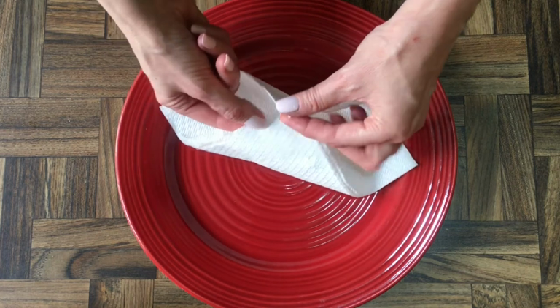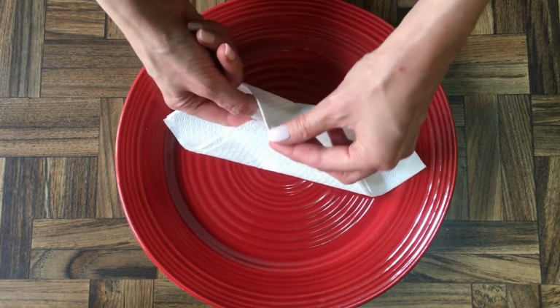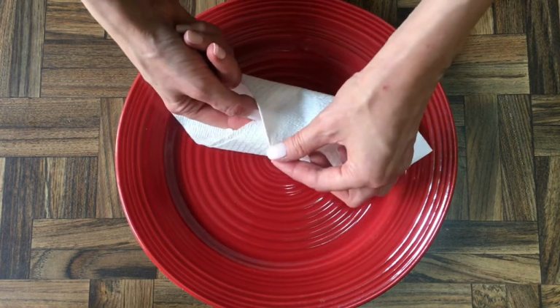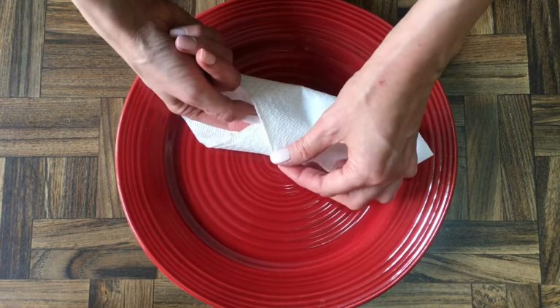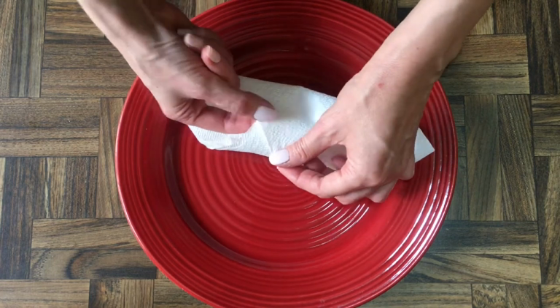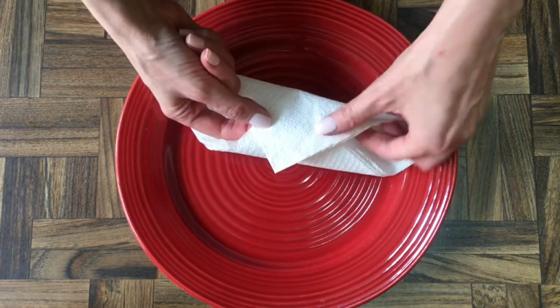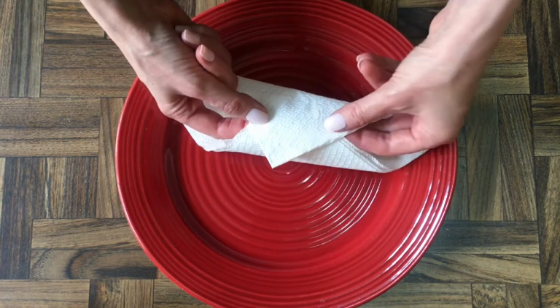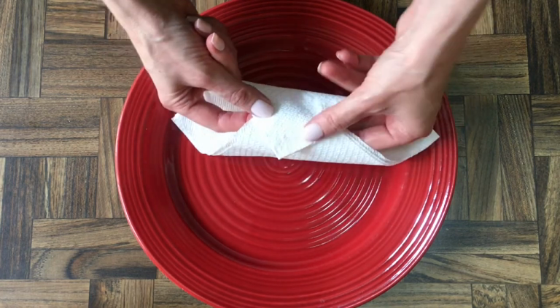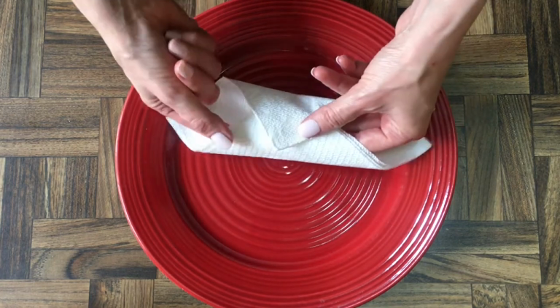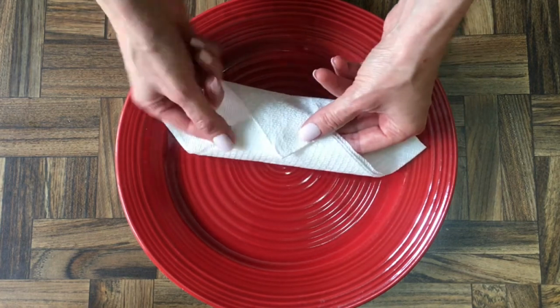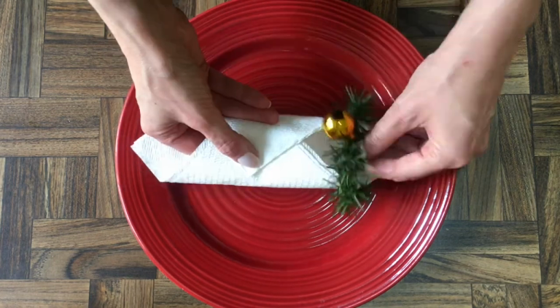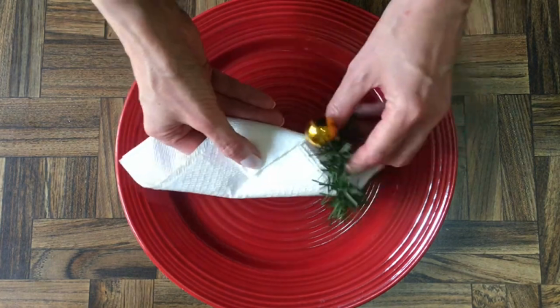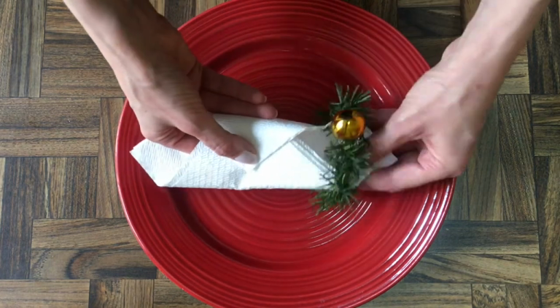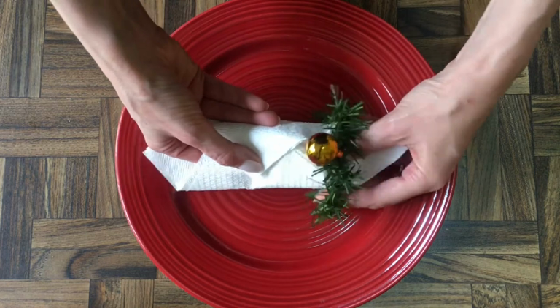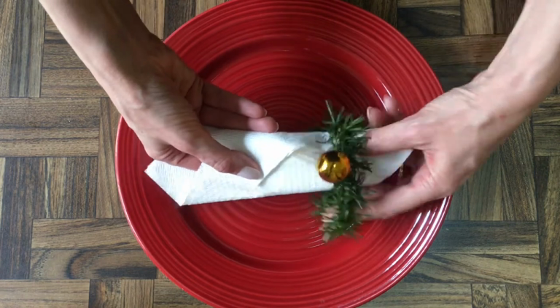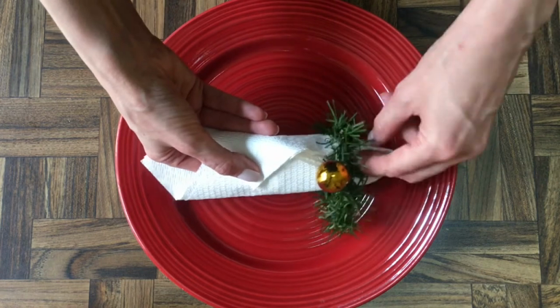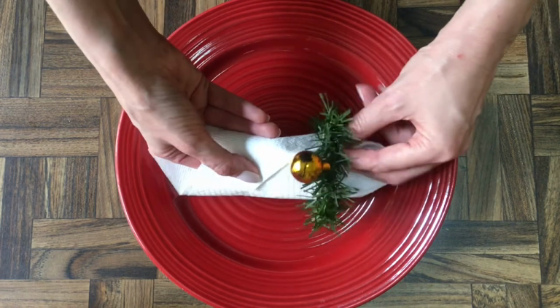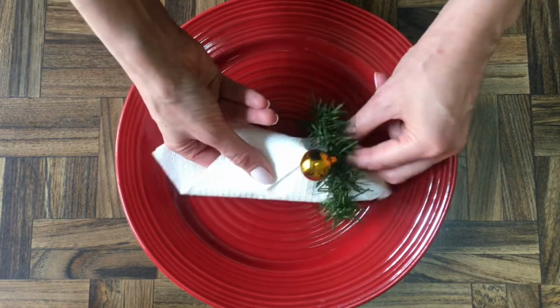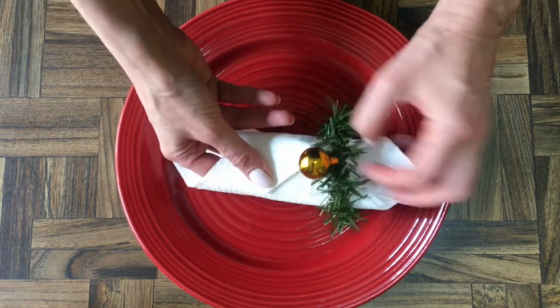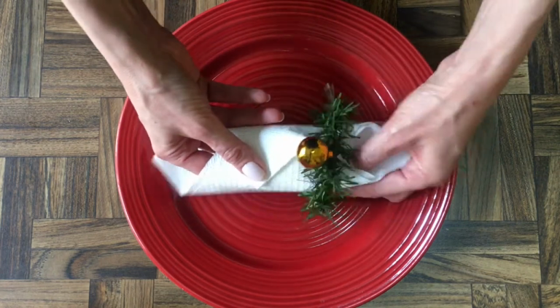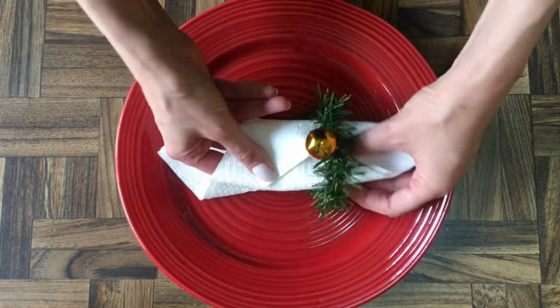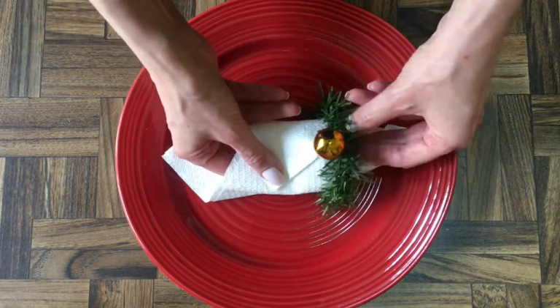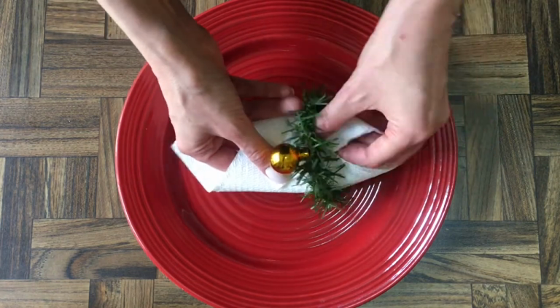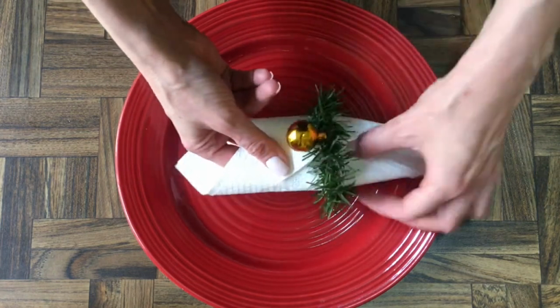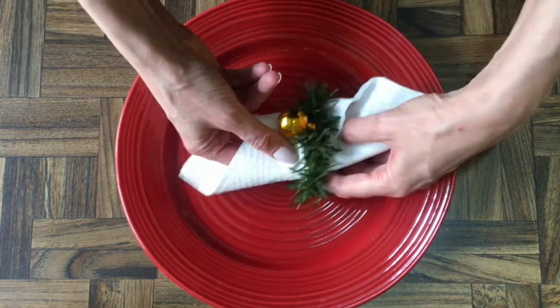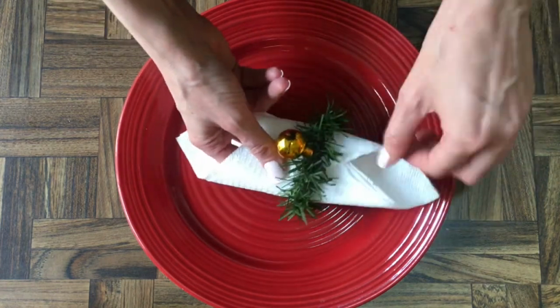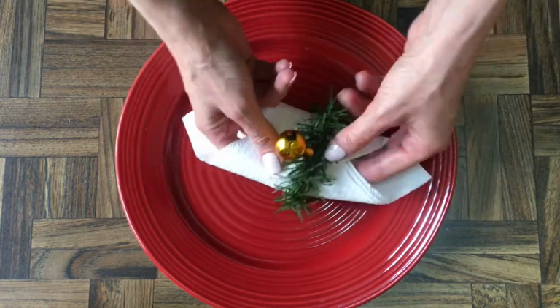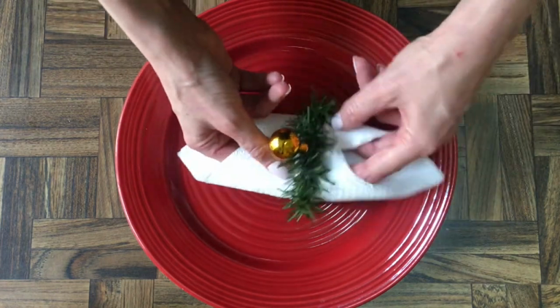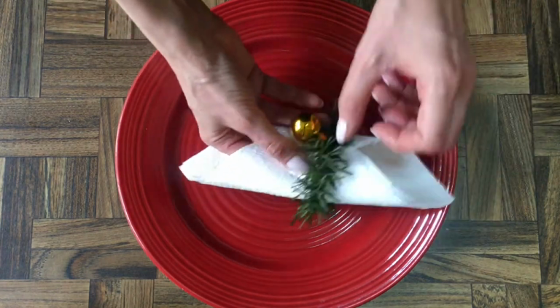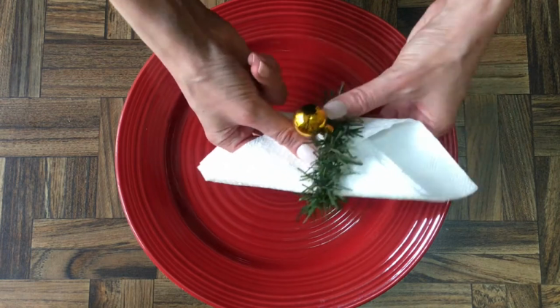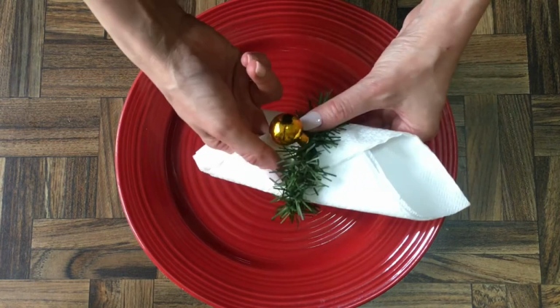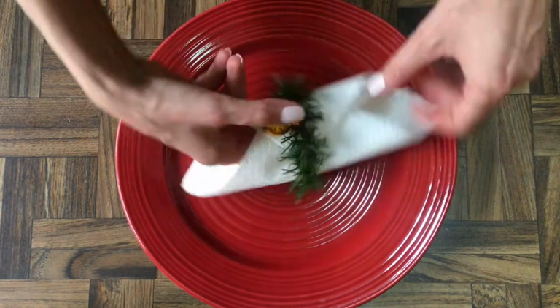For the napkin, it's pretty self-explanatory. I'm just going to fold it into a shape like this and then just place my napkin there.